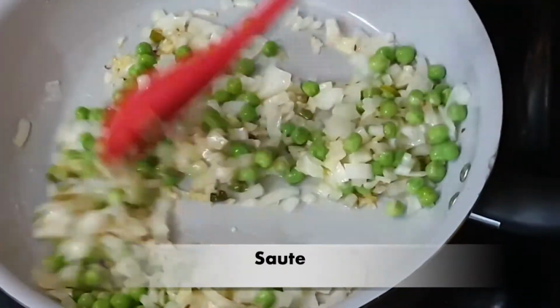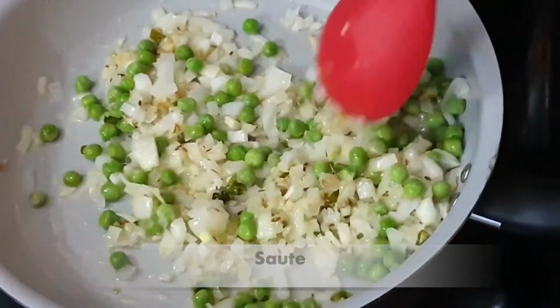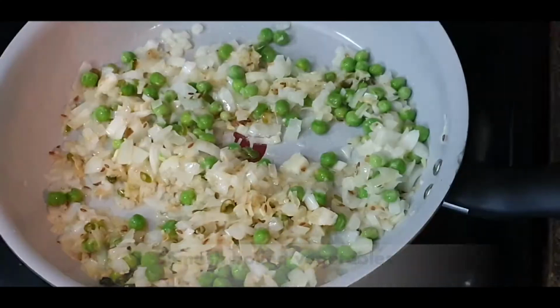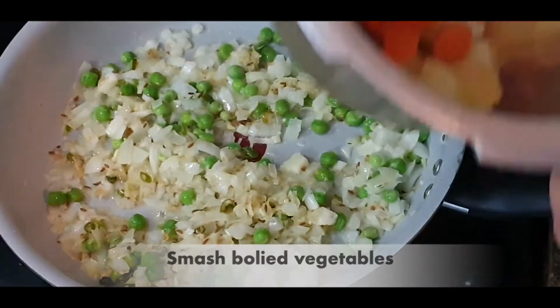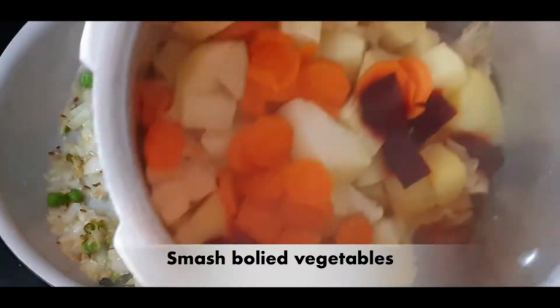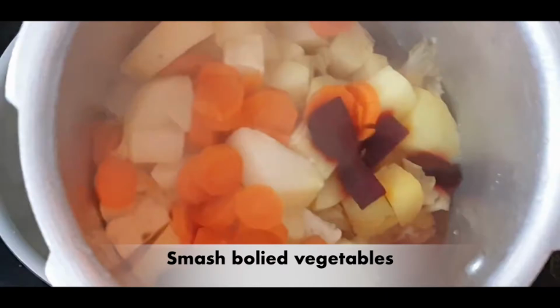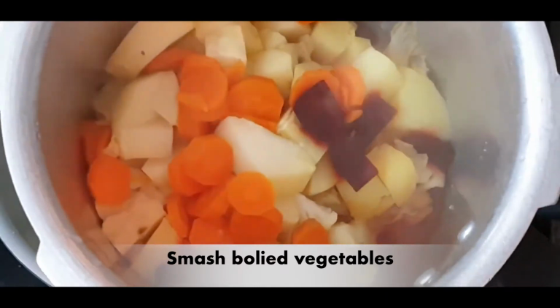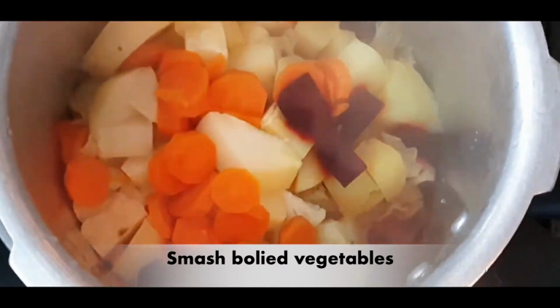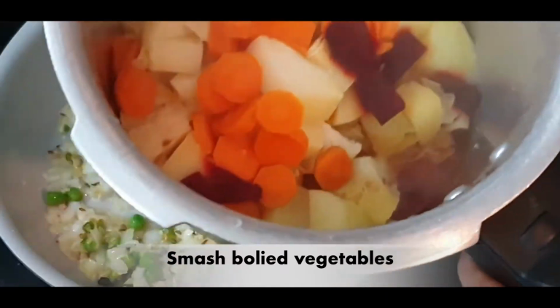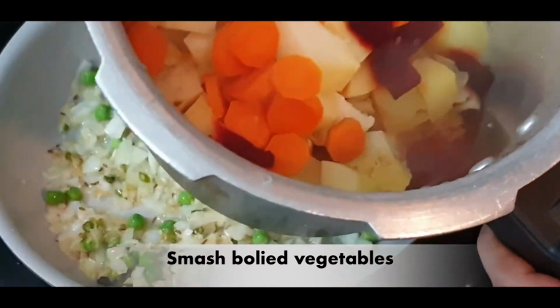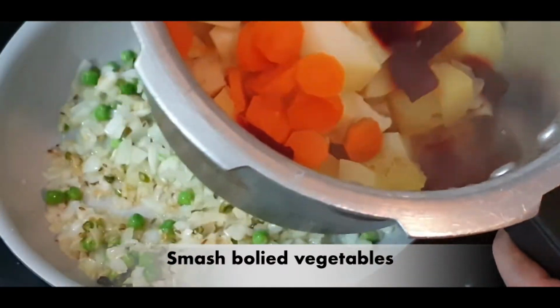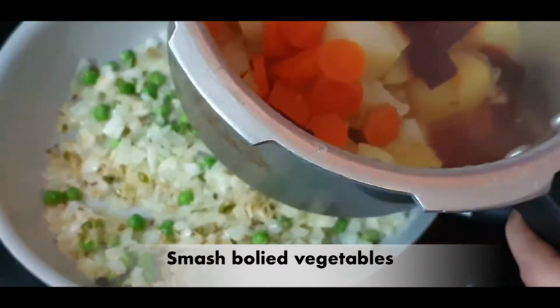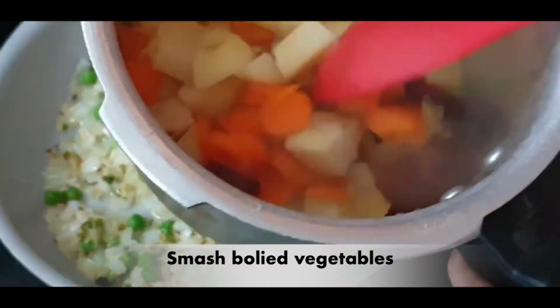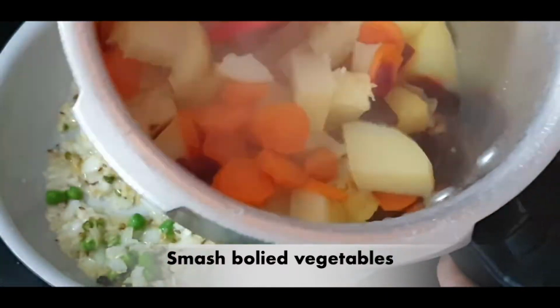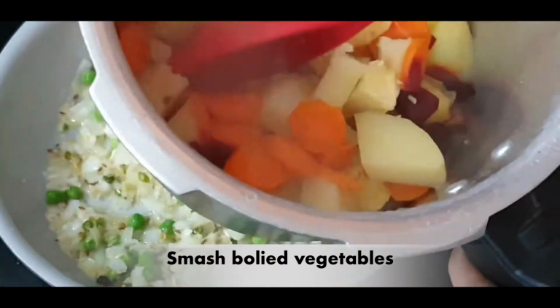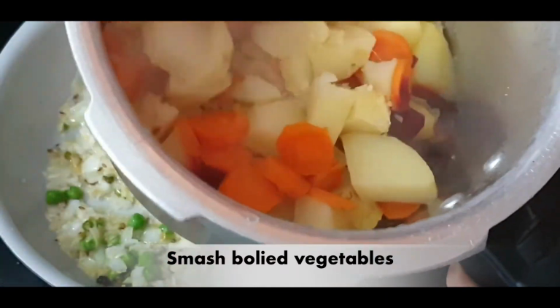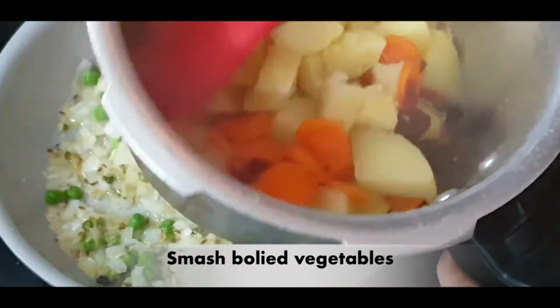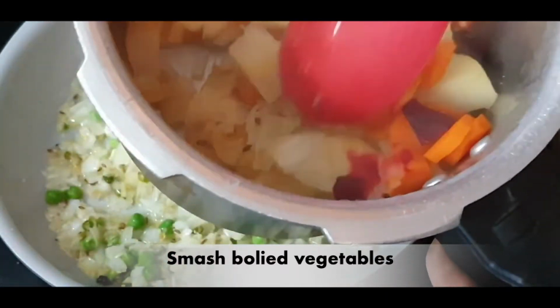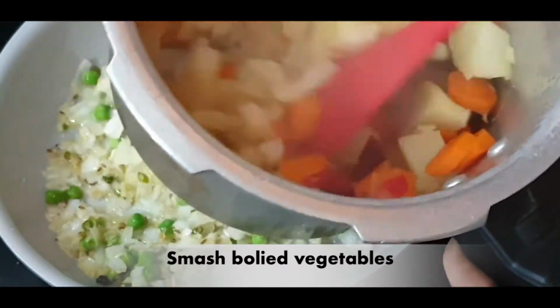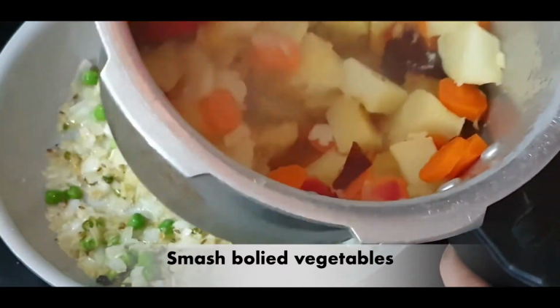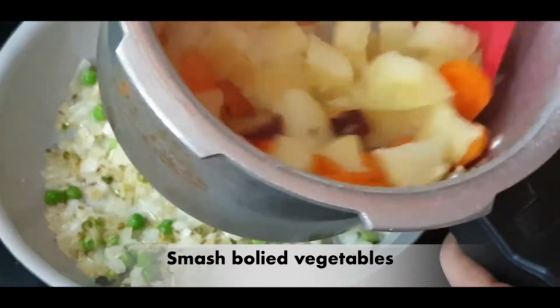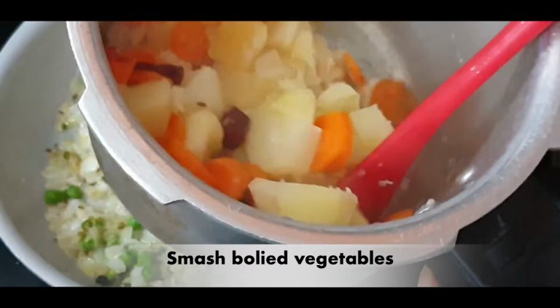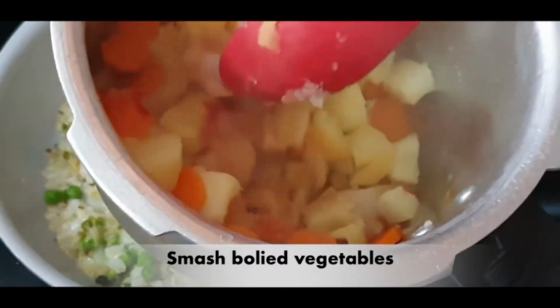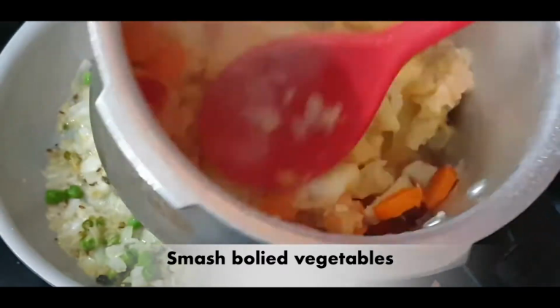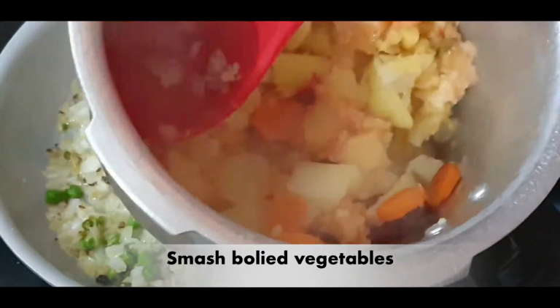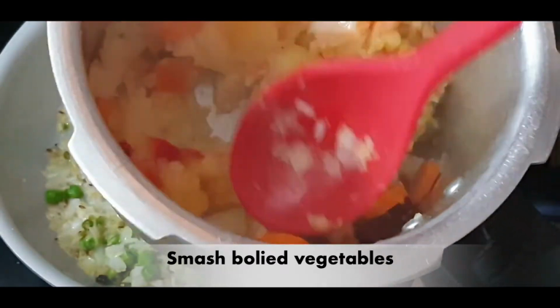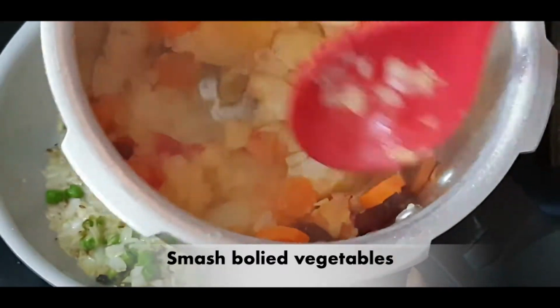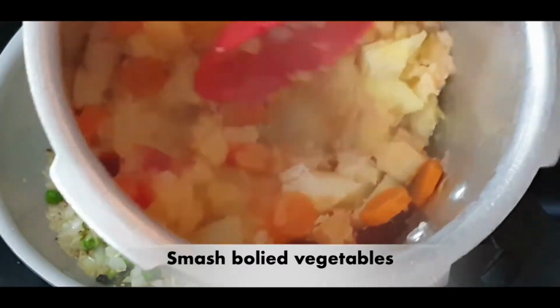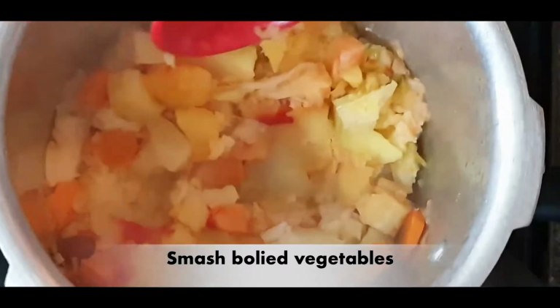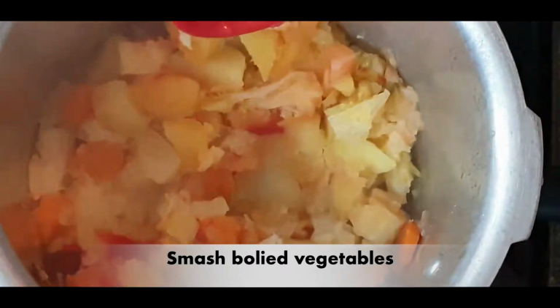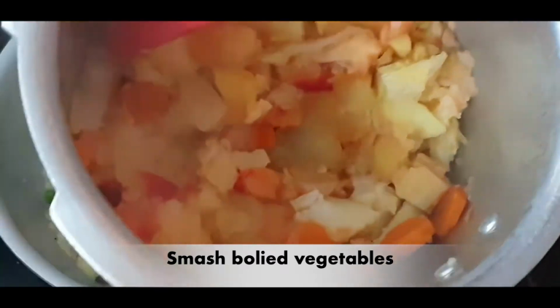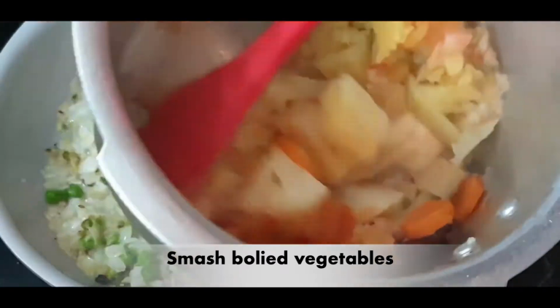Add peas. Then I have opened the boiled vegetables. Now I will smash them — I will add them in with a spoon. See, it's very good, really smashed.